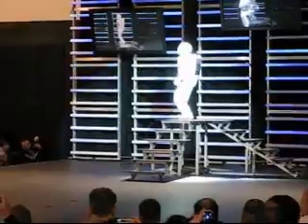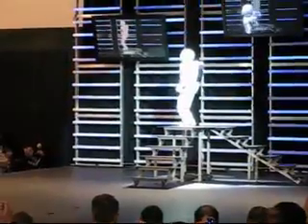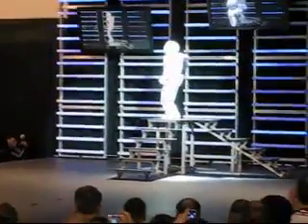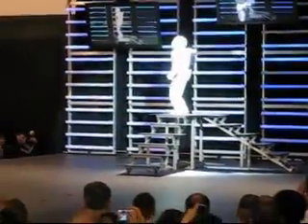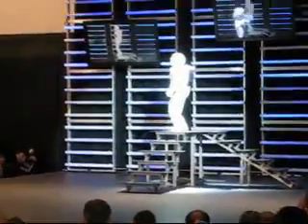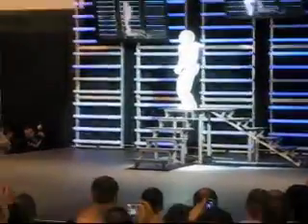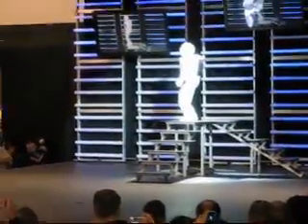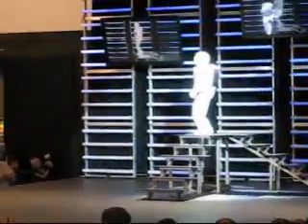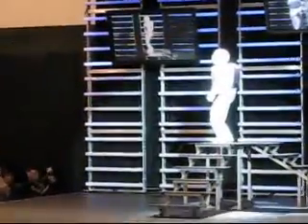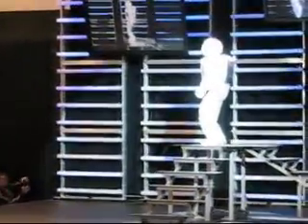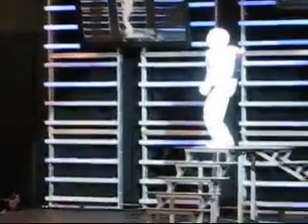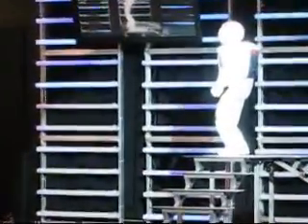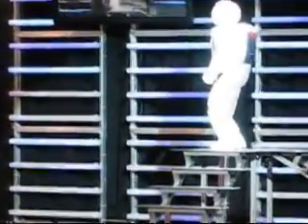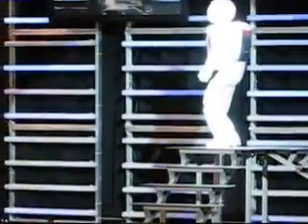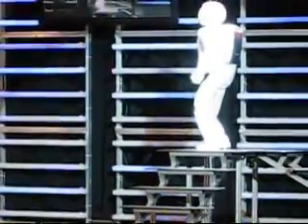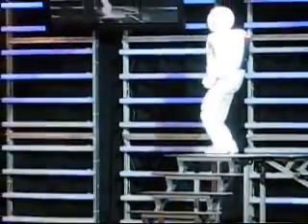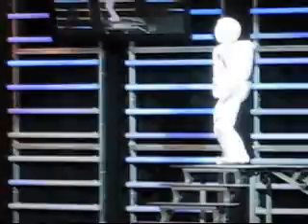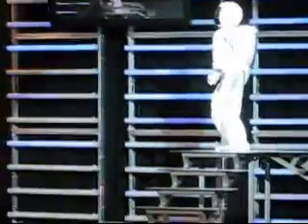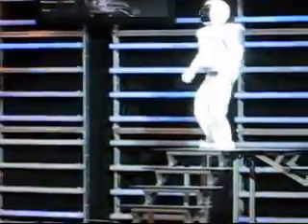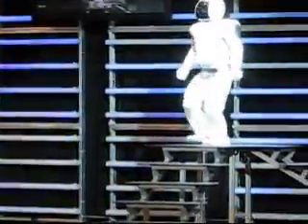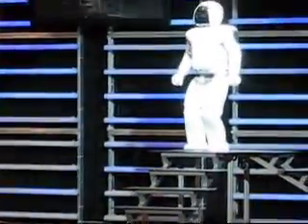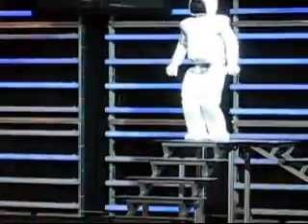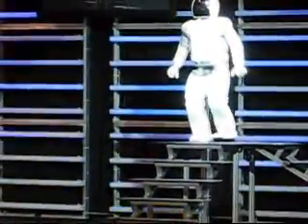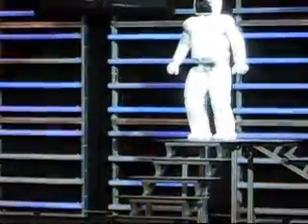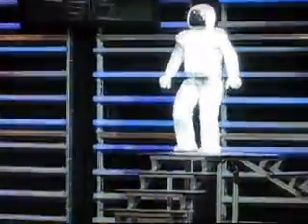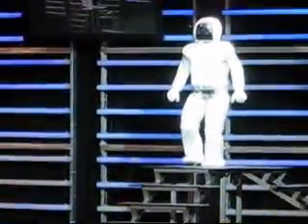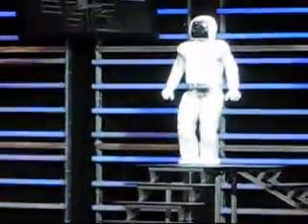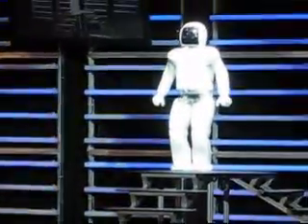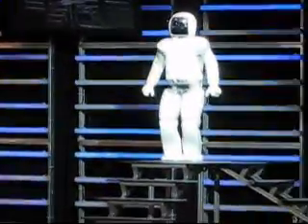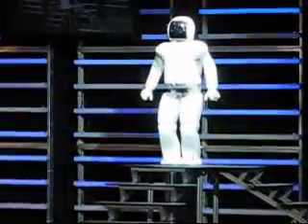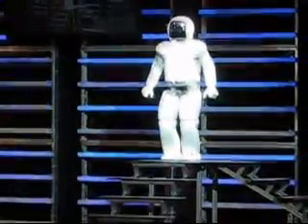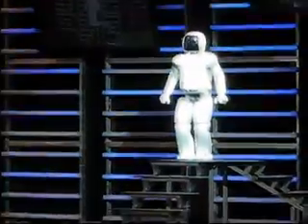Osmo remains upright, adjusting all along the way, all the way to the top. Way to go, Osmo!